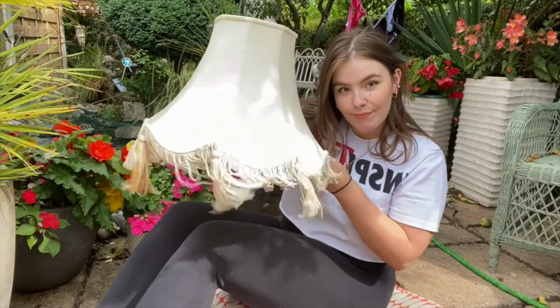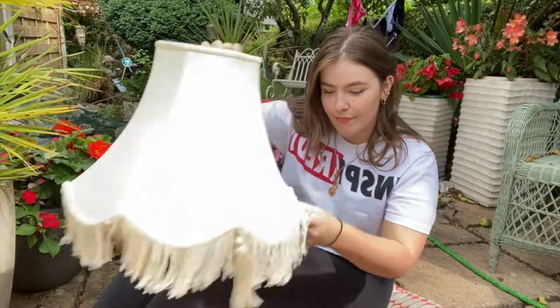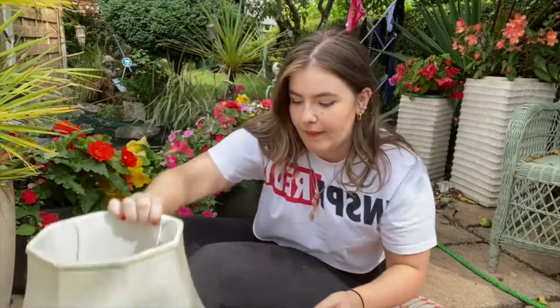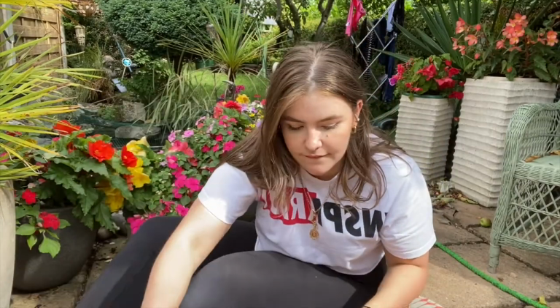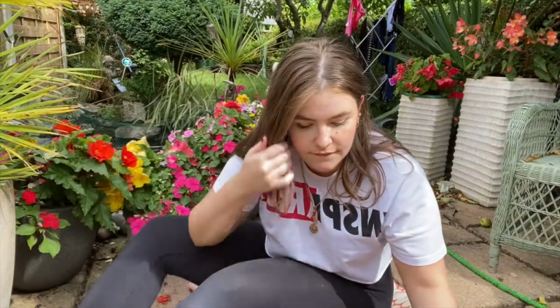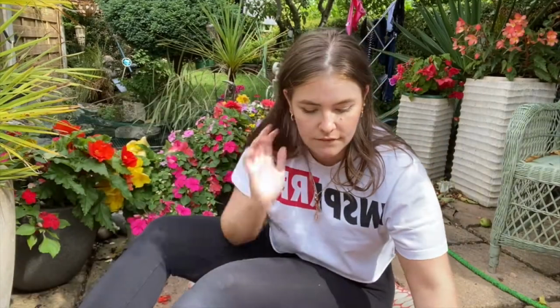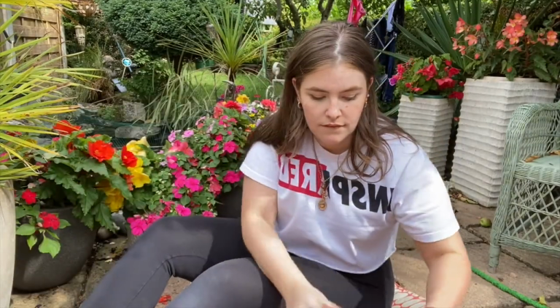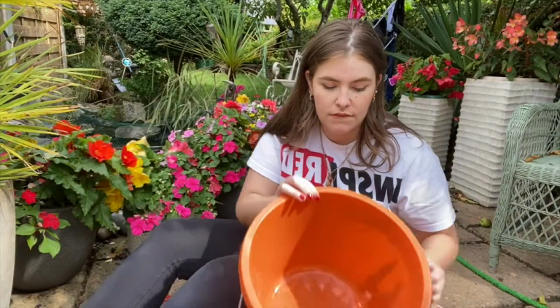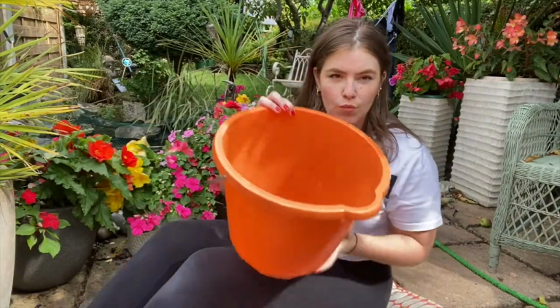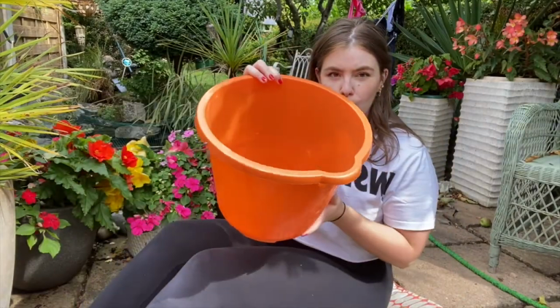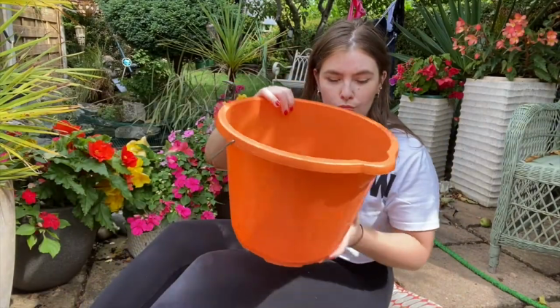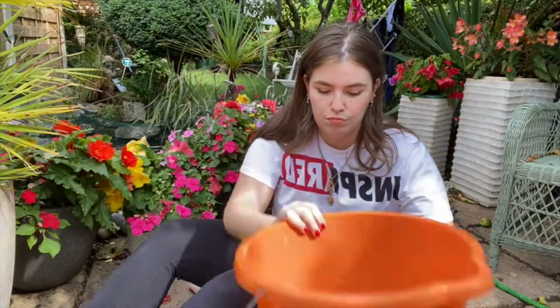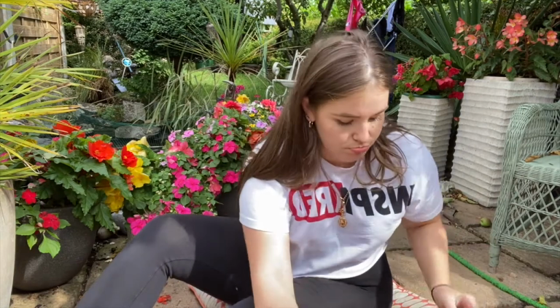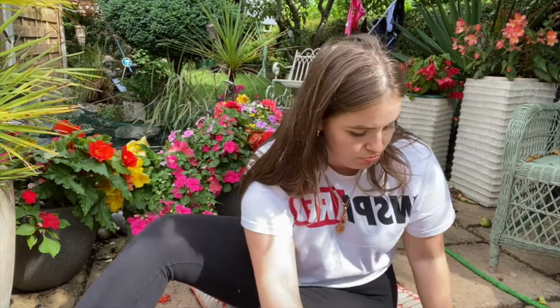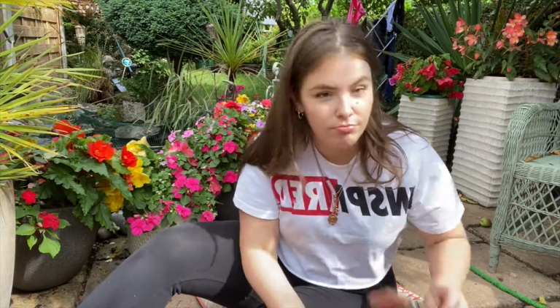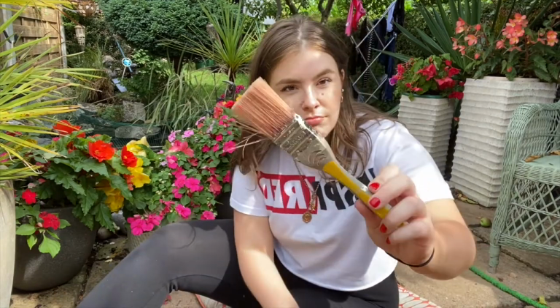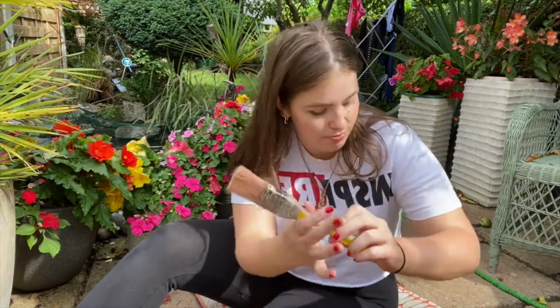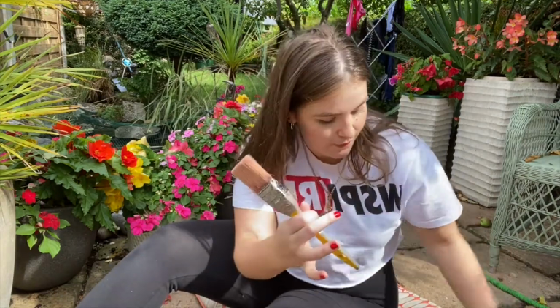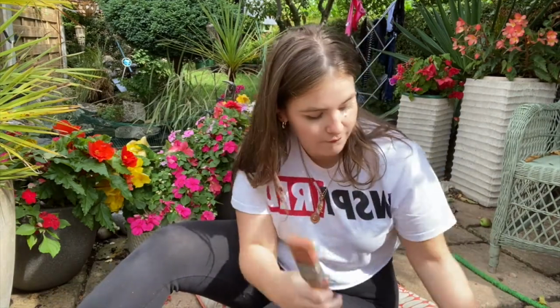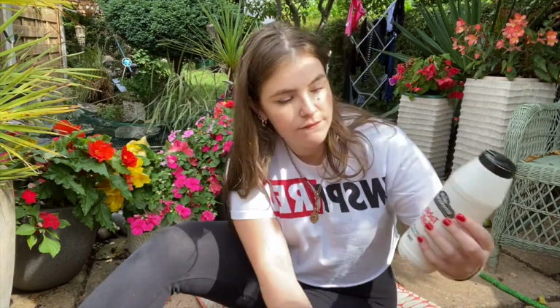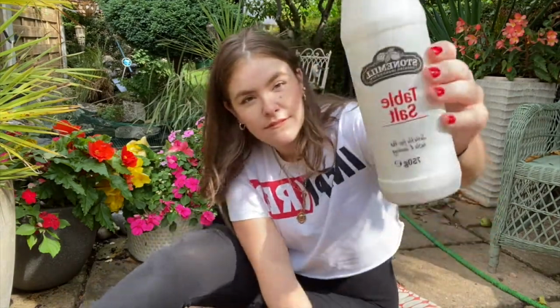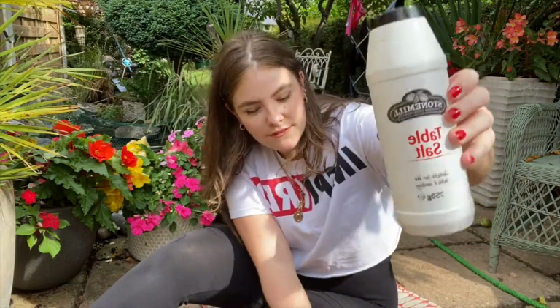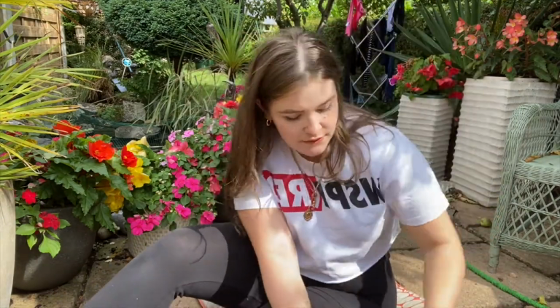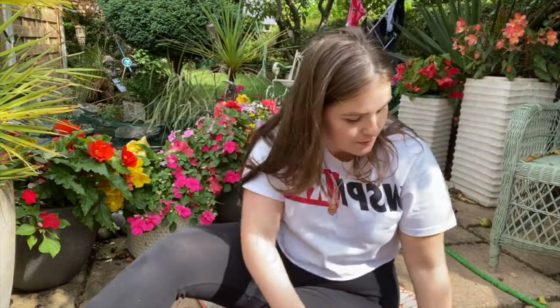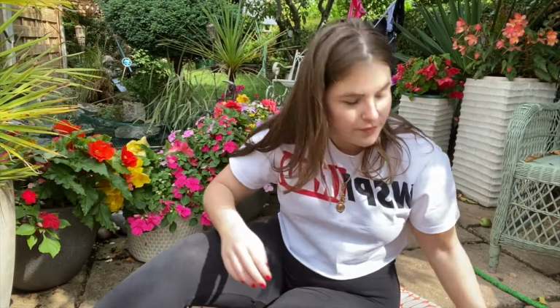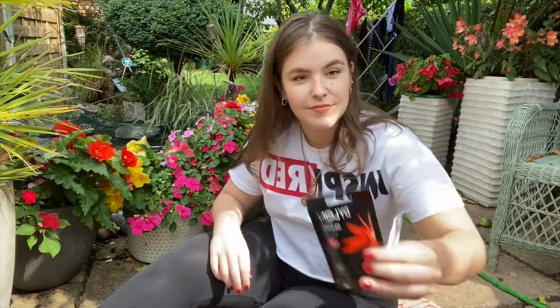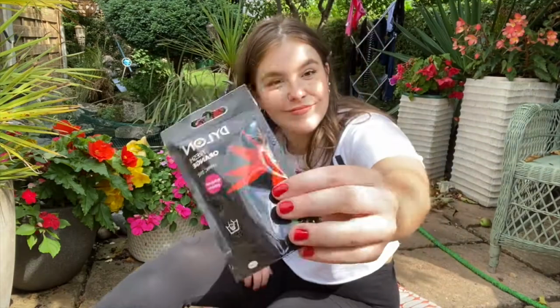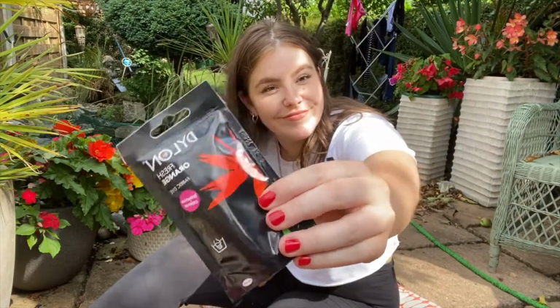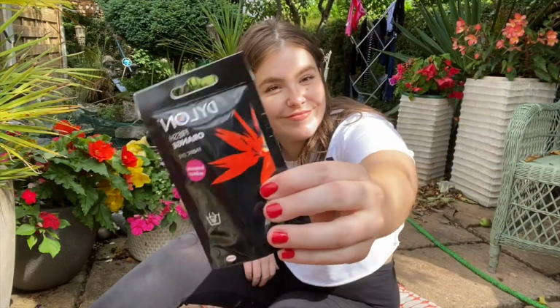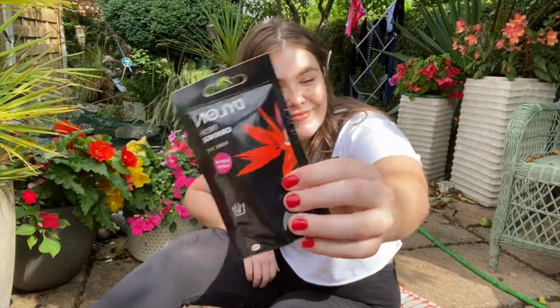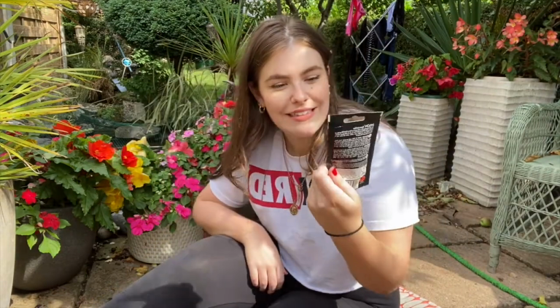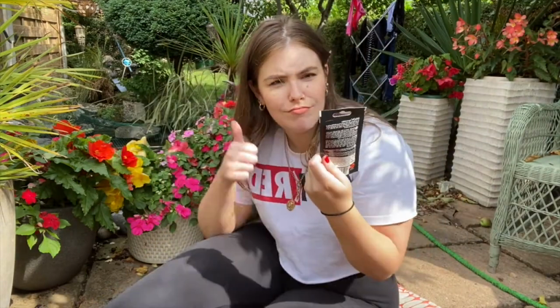Next, it was time to start work on the shade itself. For this I needed a bucket of water, a paintbrush, some salt, and some dye. I used the Dylon hand wash dye in the colour Fresh Orange.